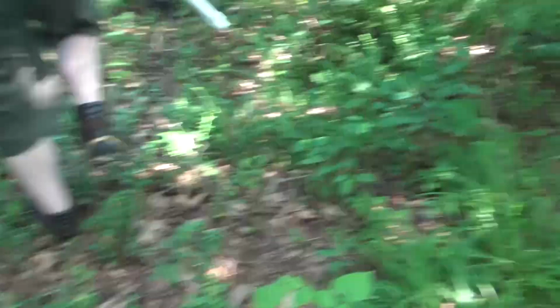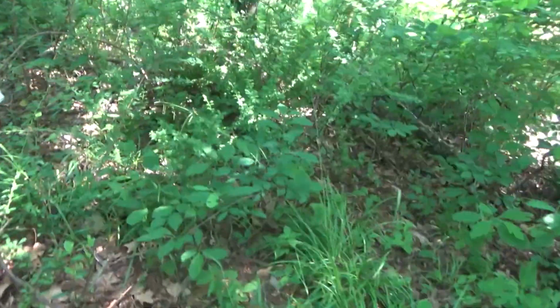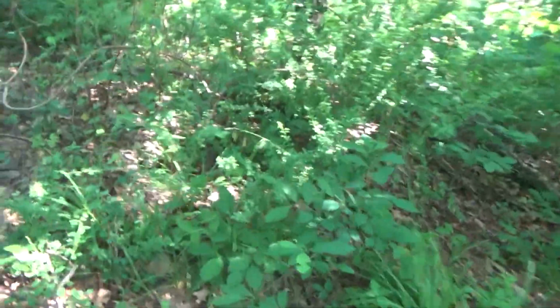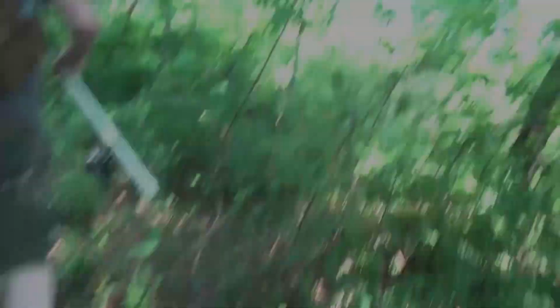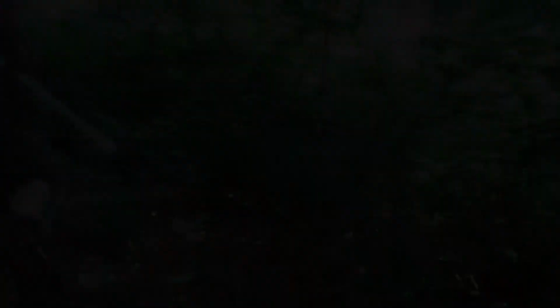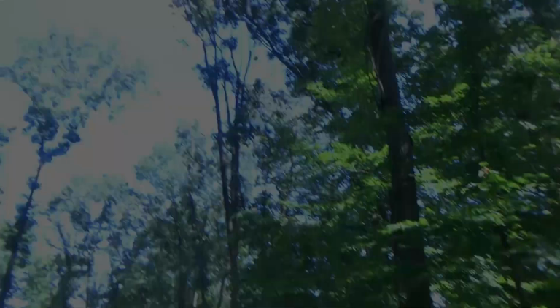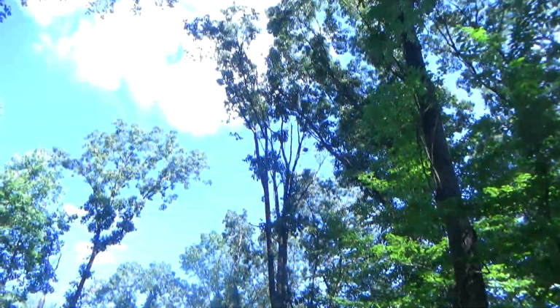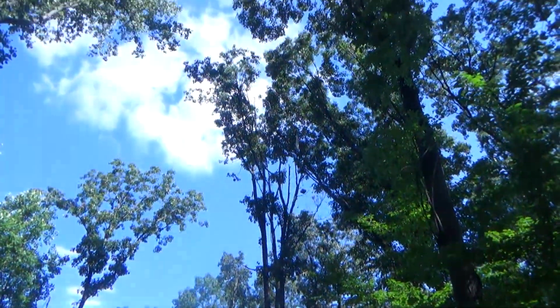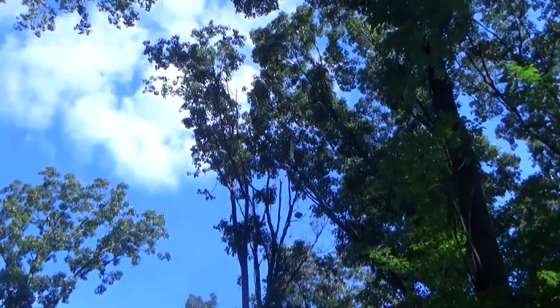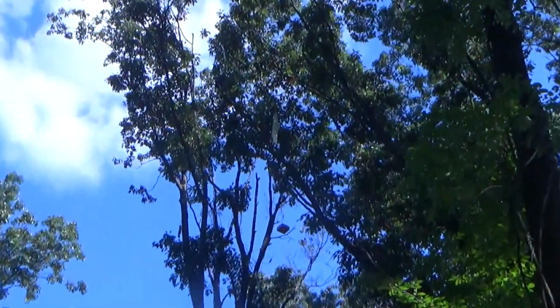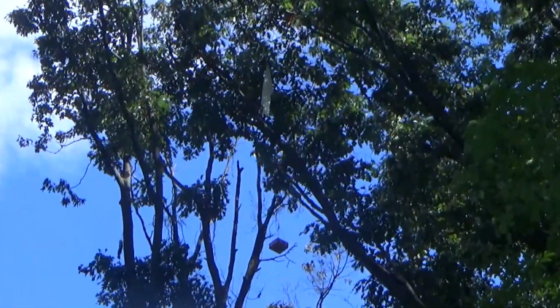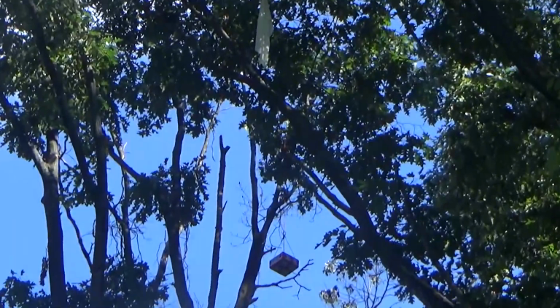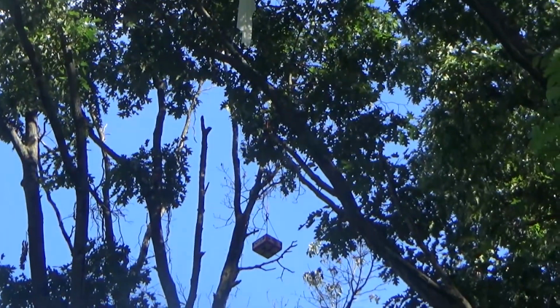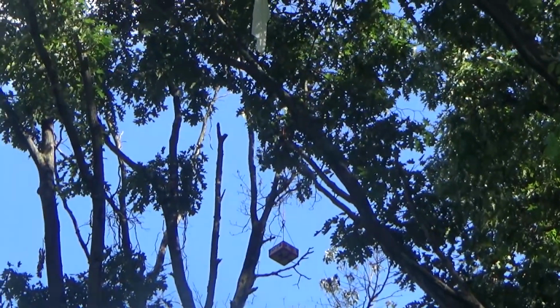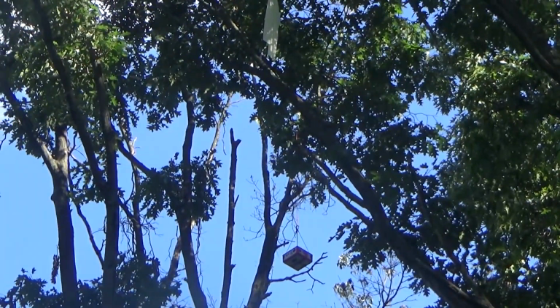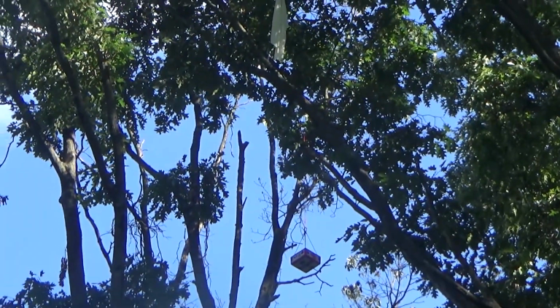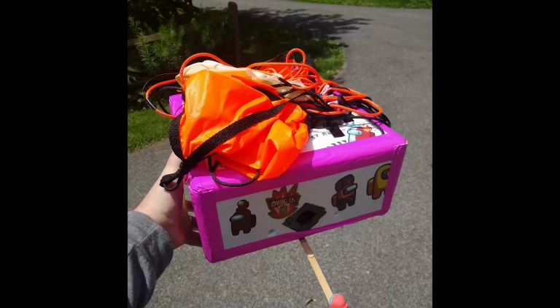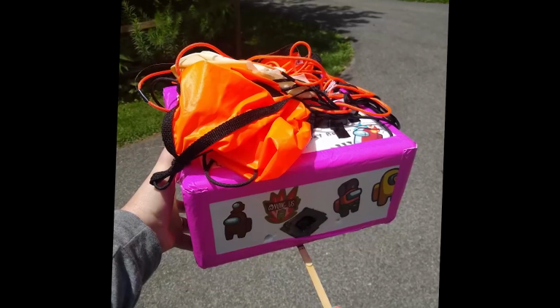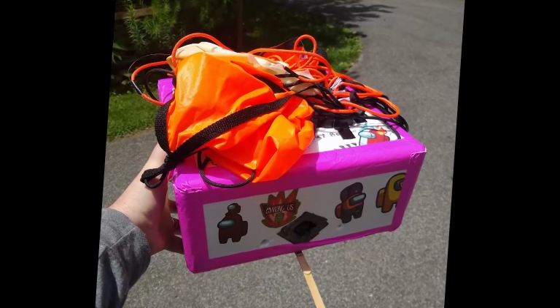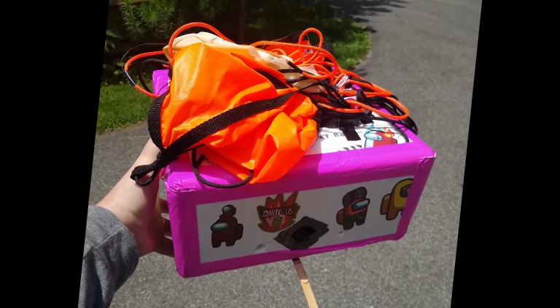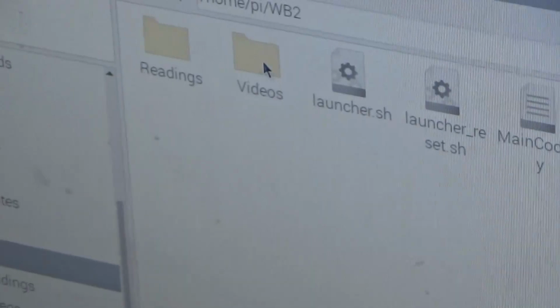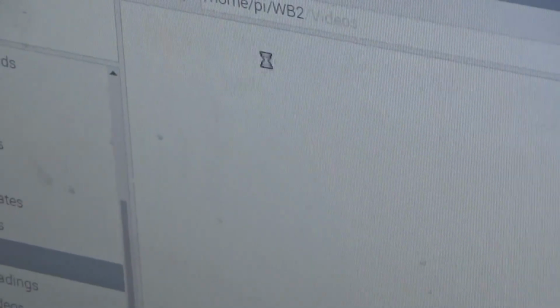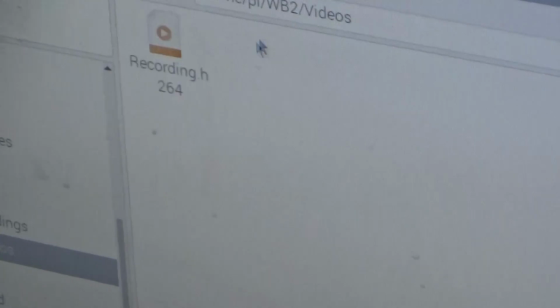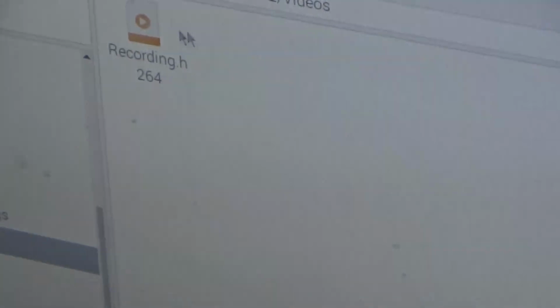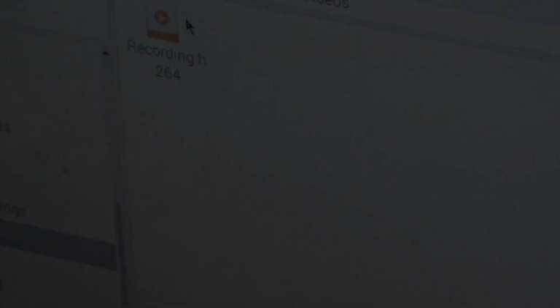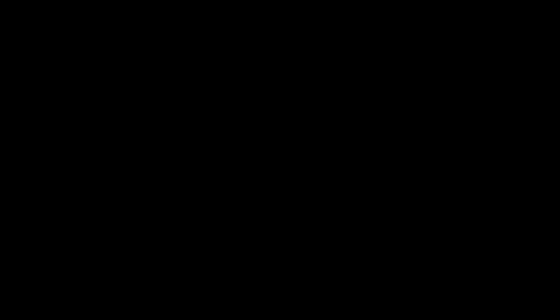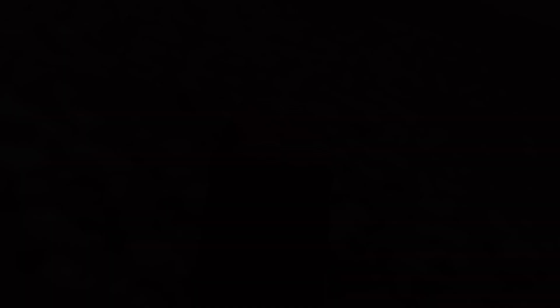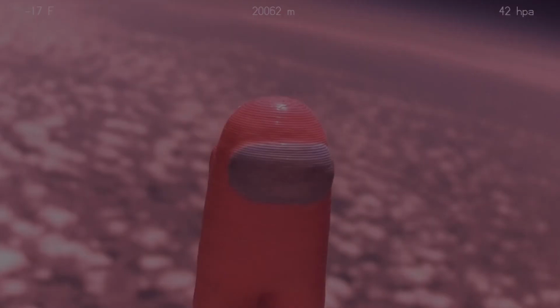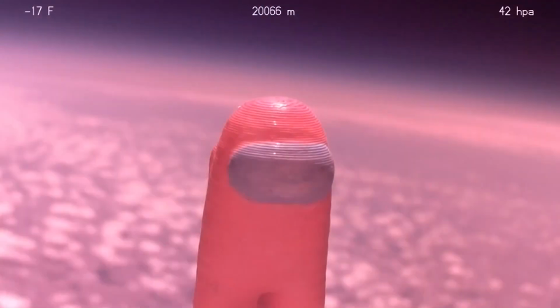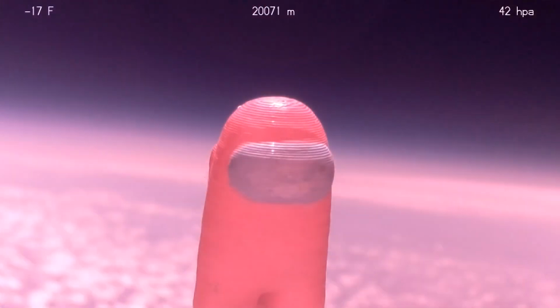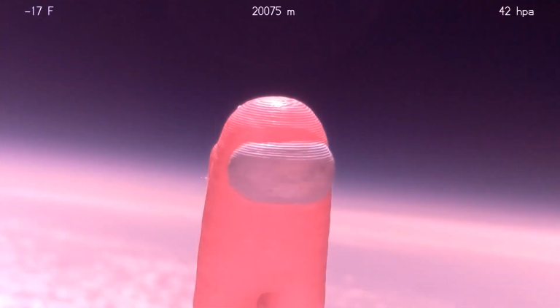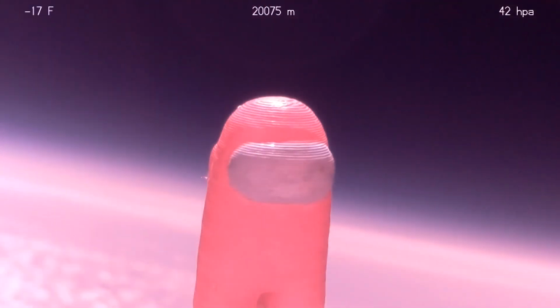Luckily, the next day, the landowner and a friend of his helped us retrieve it. After a couple of days, we got the payload, loaded up the footage, and saw this success.